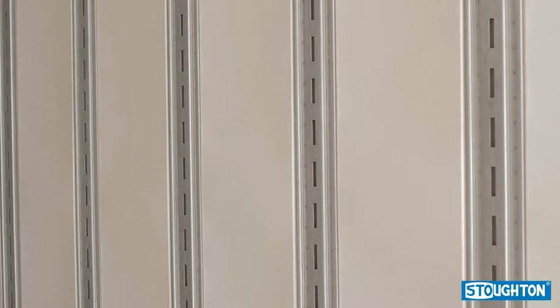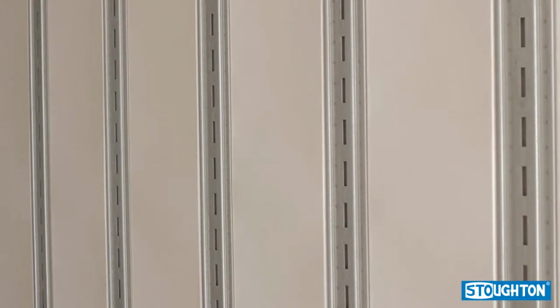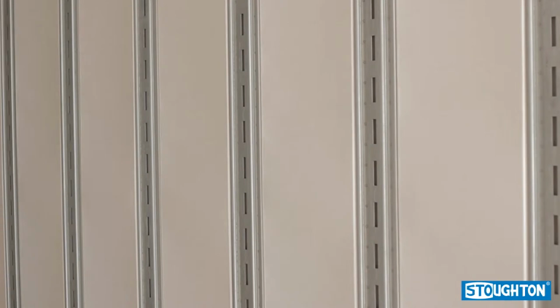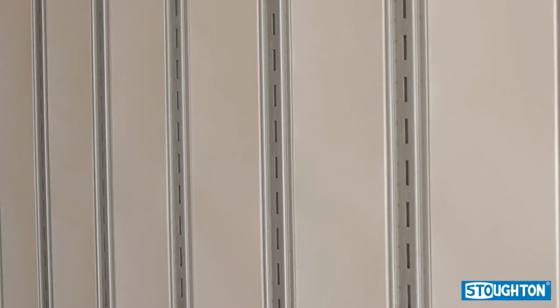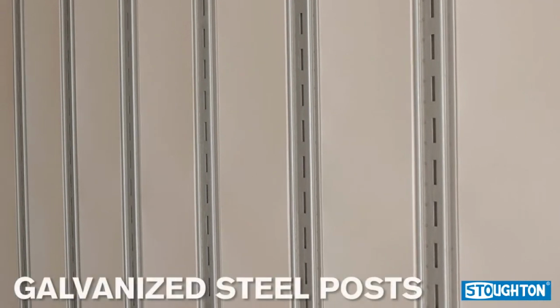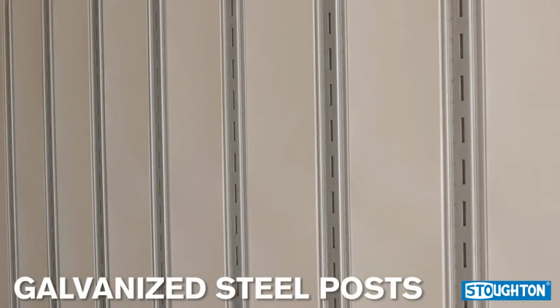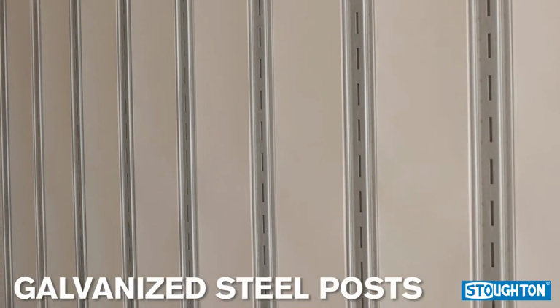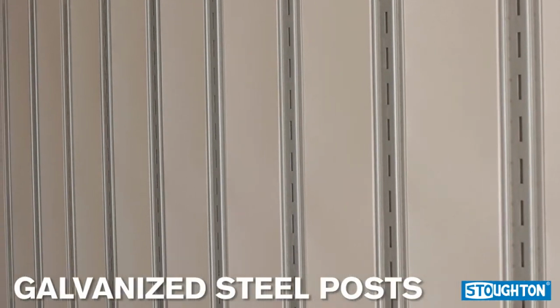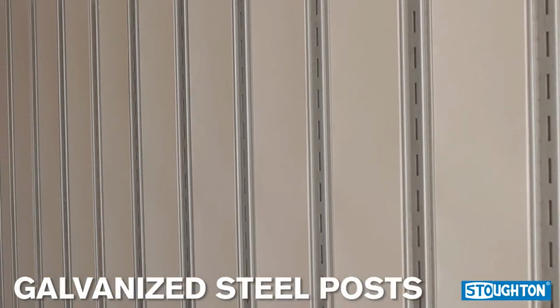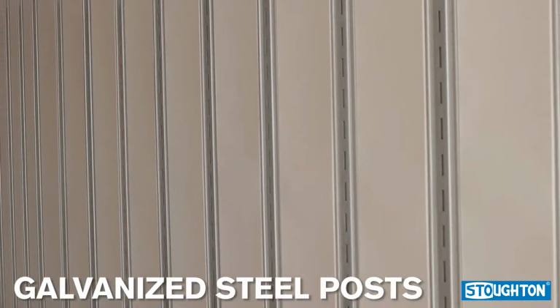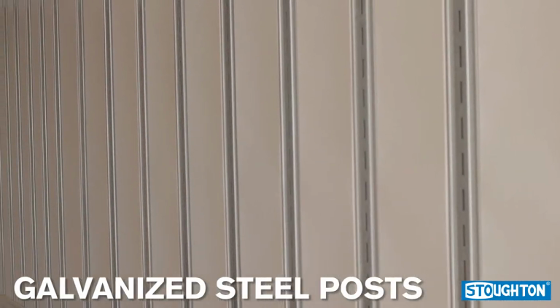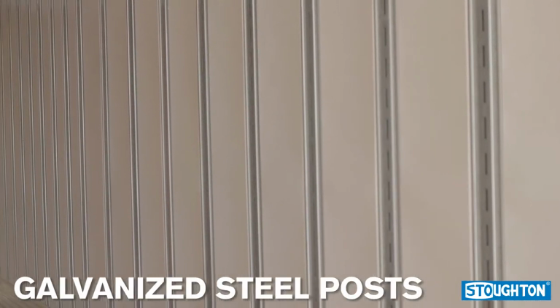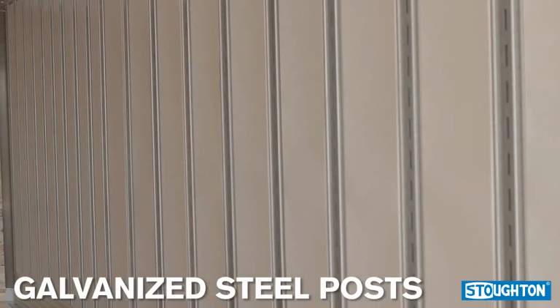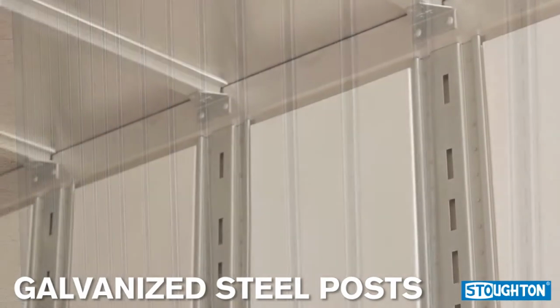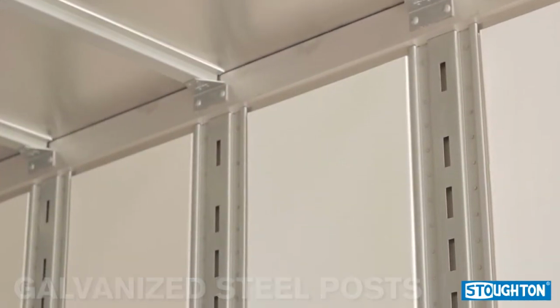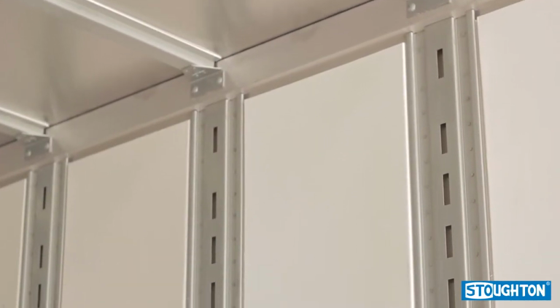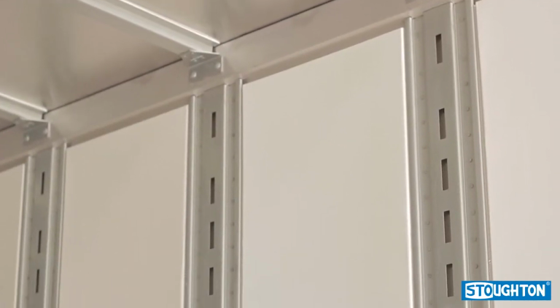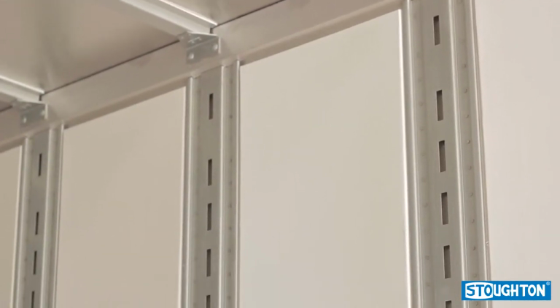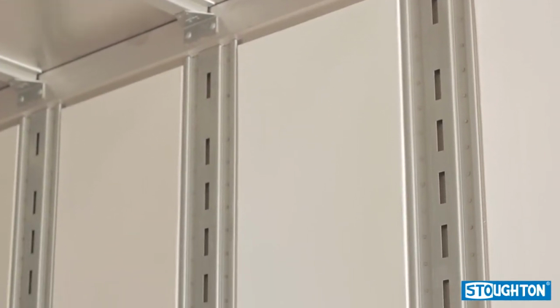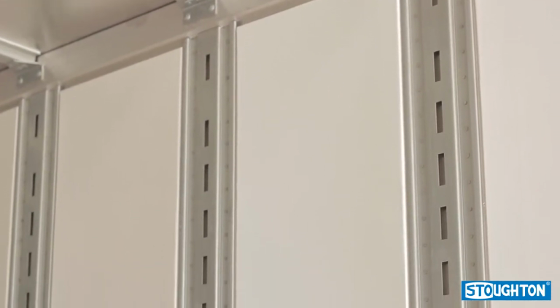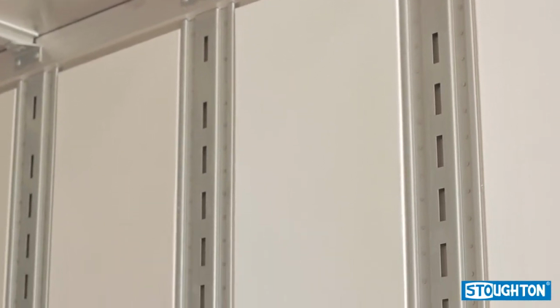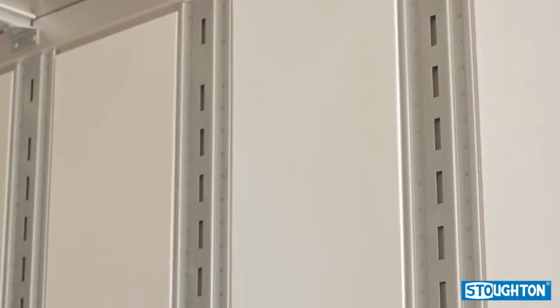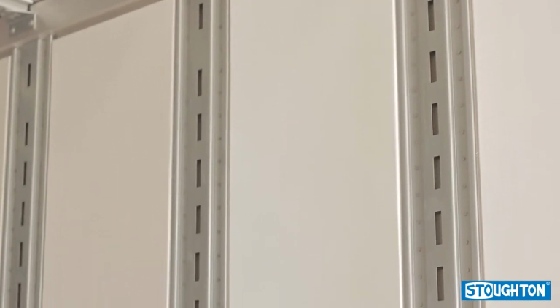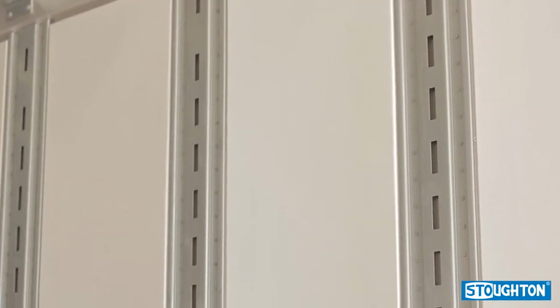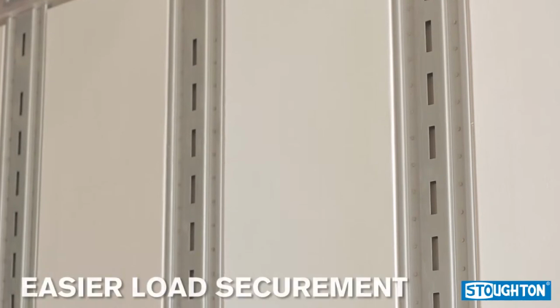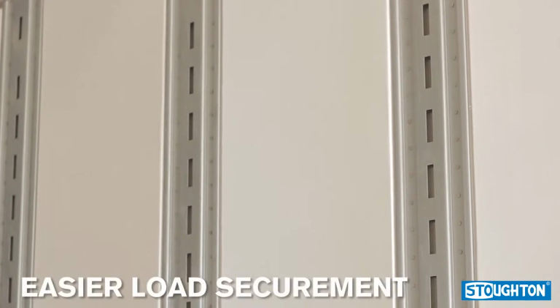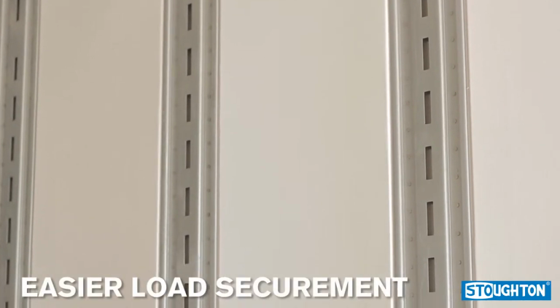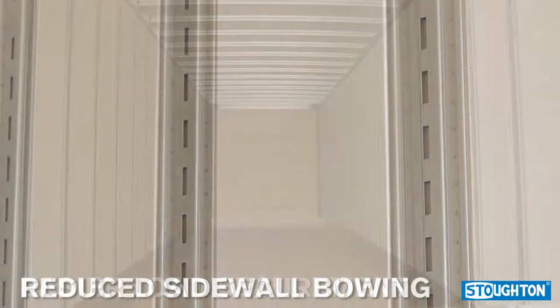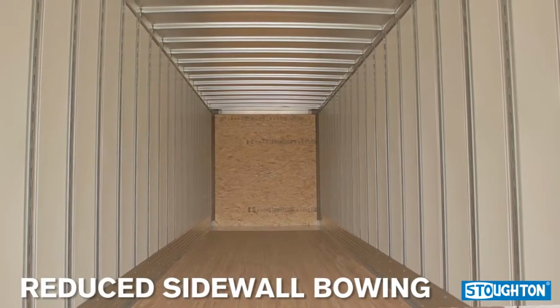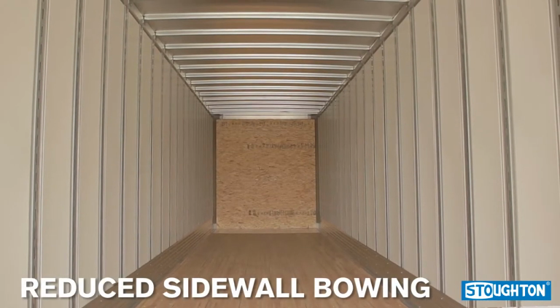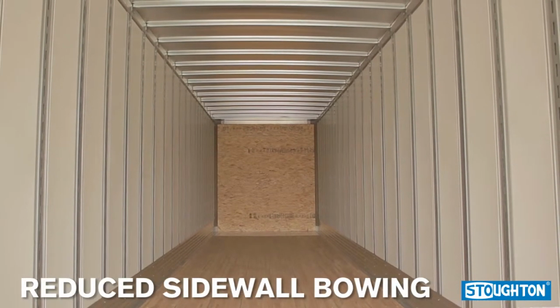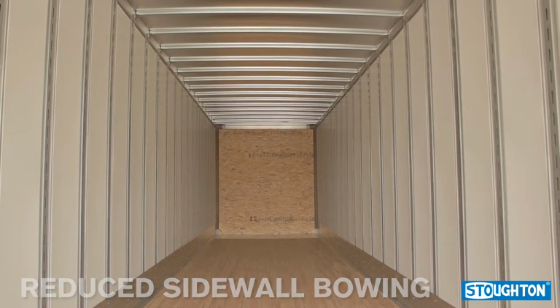The Extra-Wide Trailer features galvanized steel posts spaced 24 inches on center and 16 inches on center landing gear forward. The closeness of the steel posts offers more places to attach to, allowing for easier load securement, in addition to a reduction in sidewall bowing.